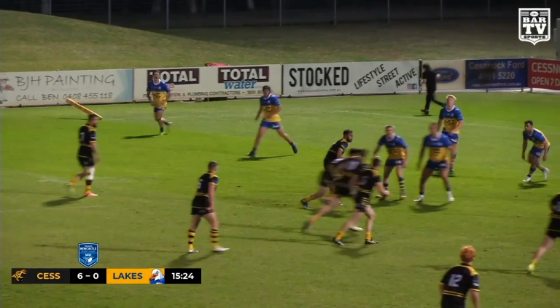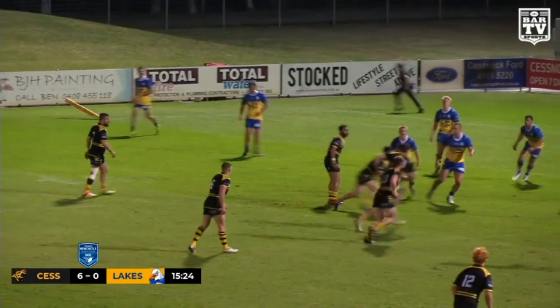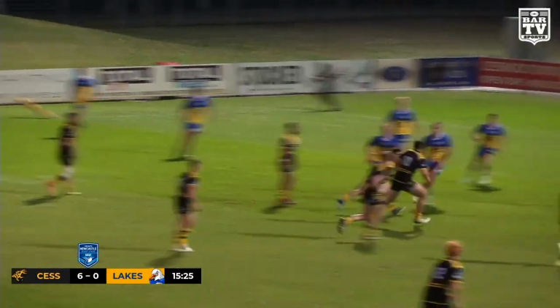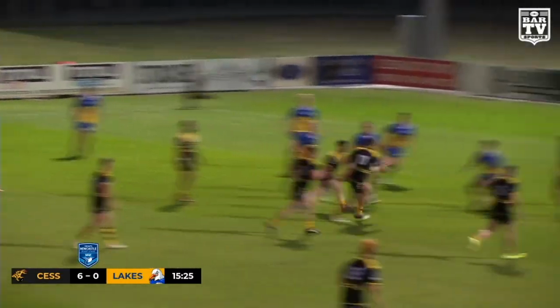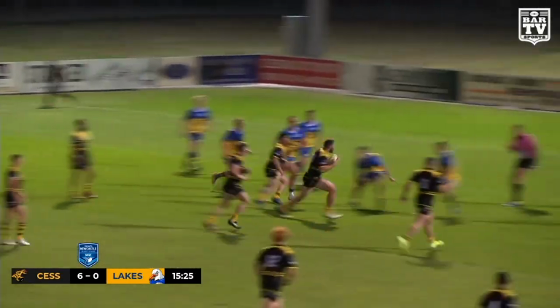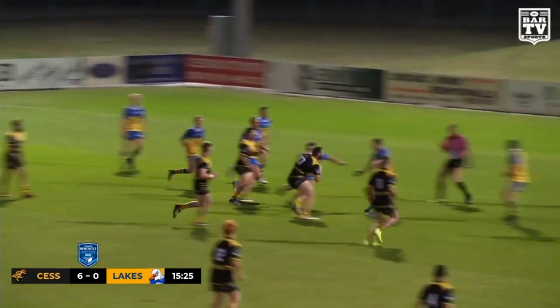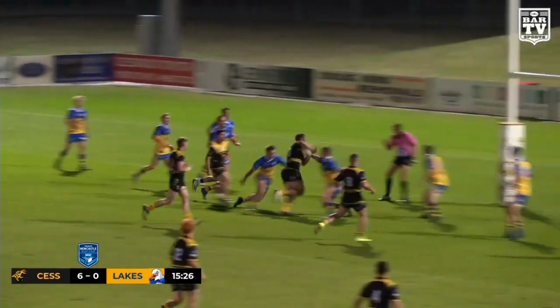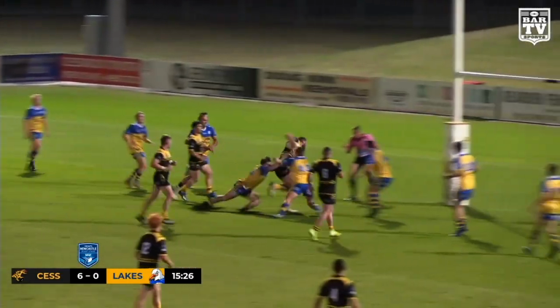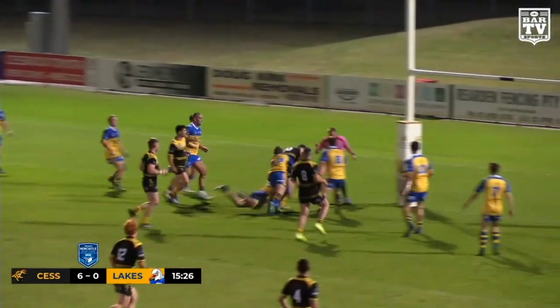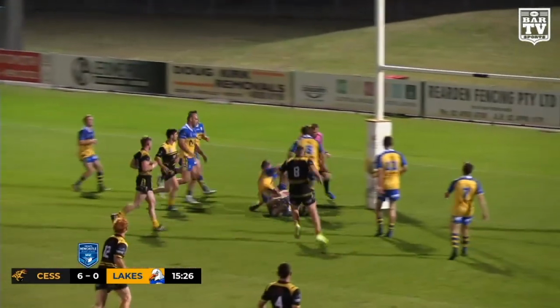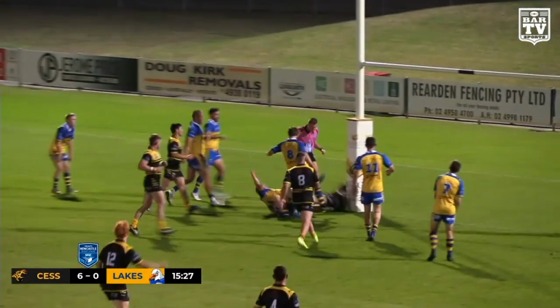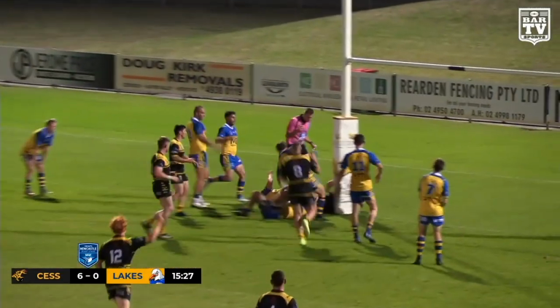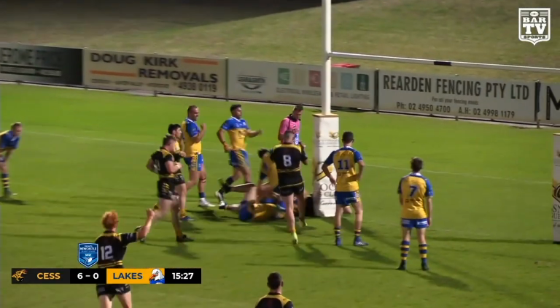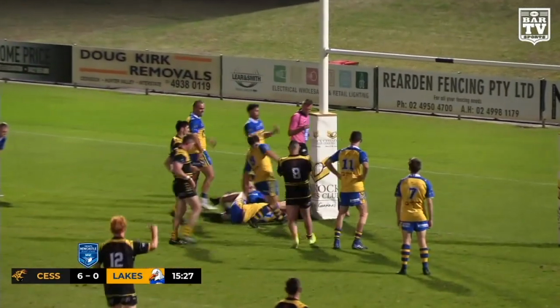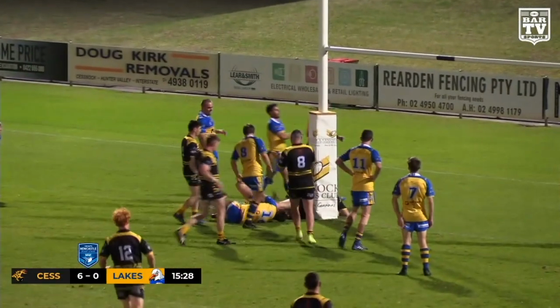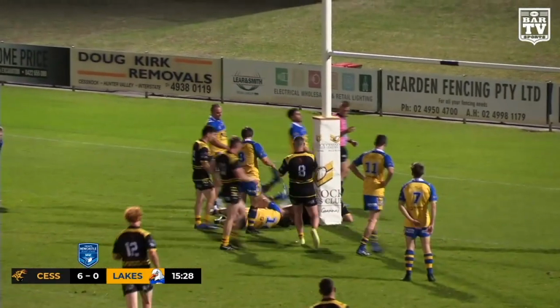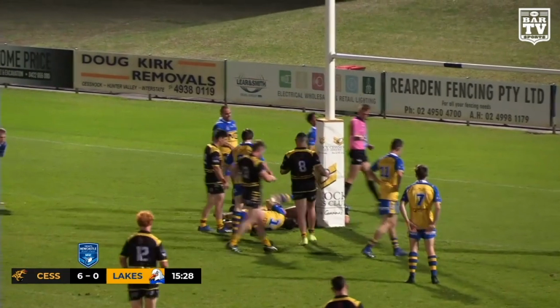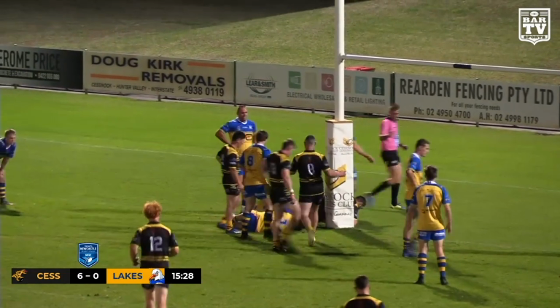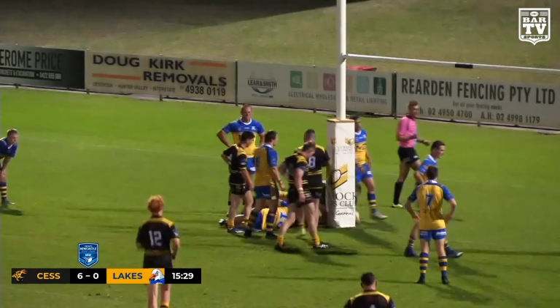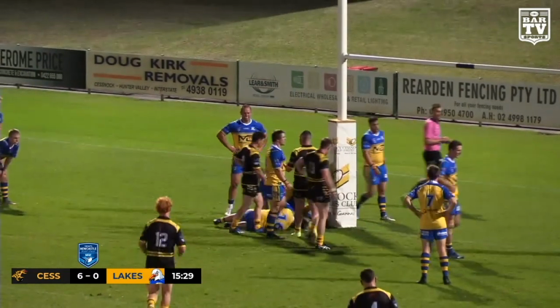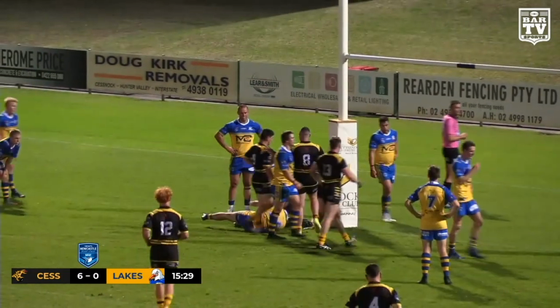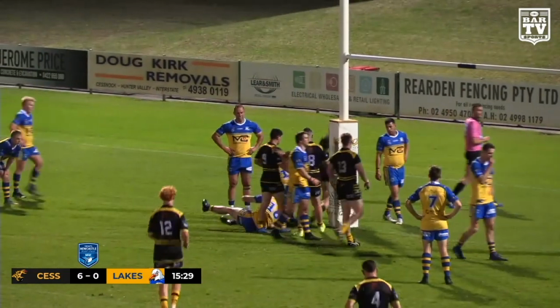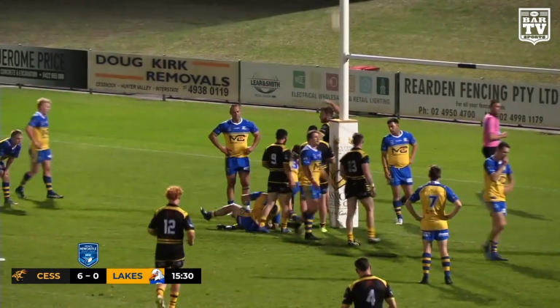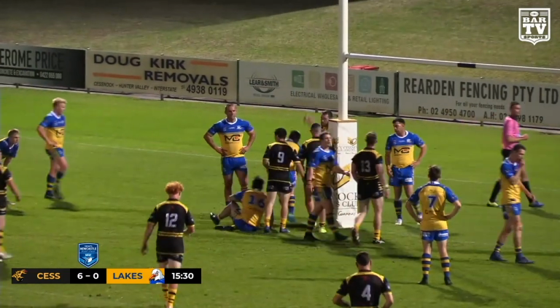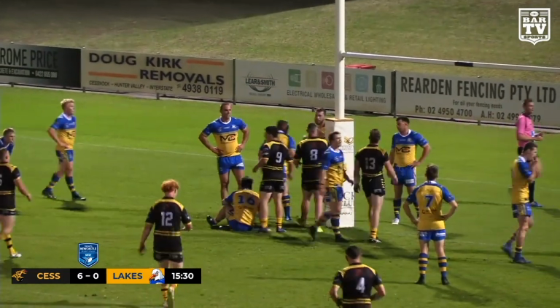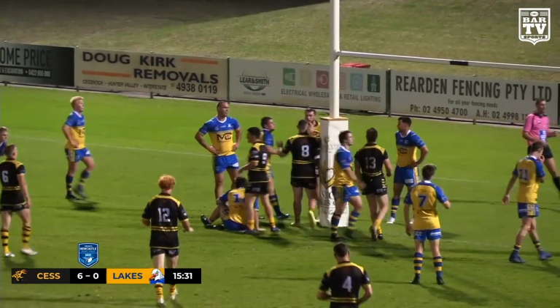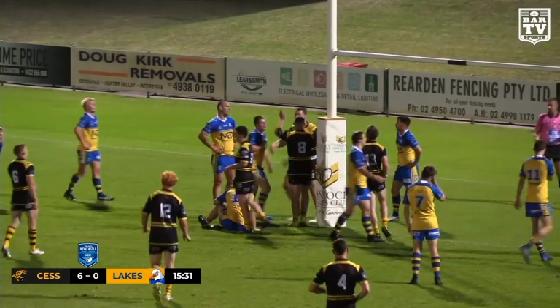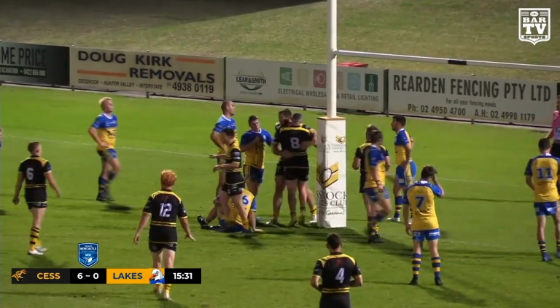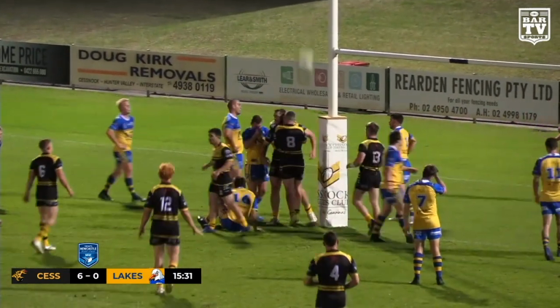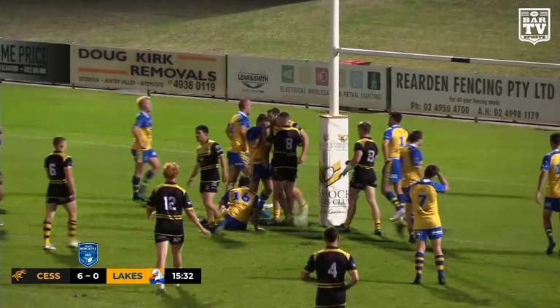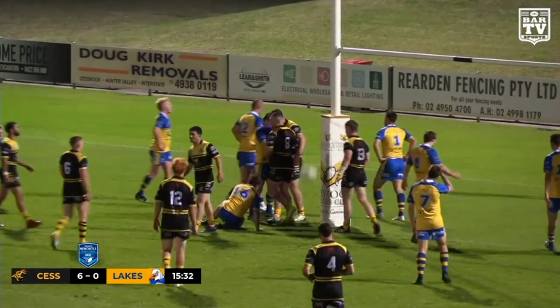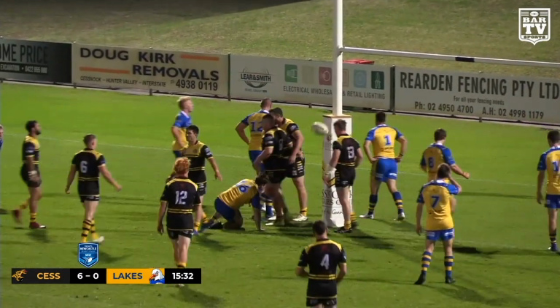Lawrence out of dummy half finds Baker — a big bulking run and he's over. That was all too easy for Cessnock, just charging right through.